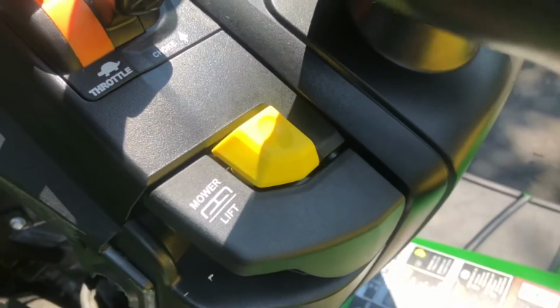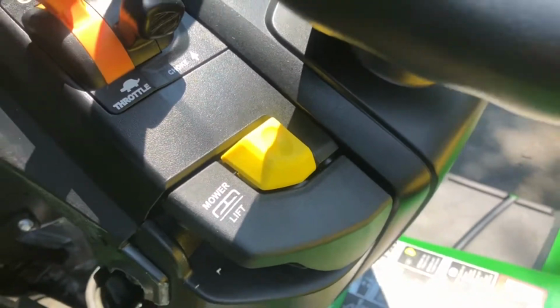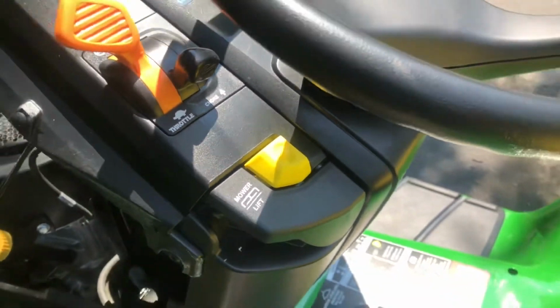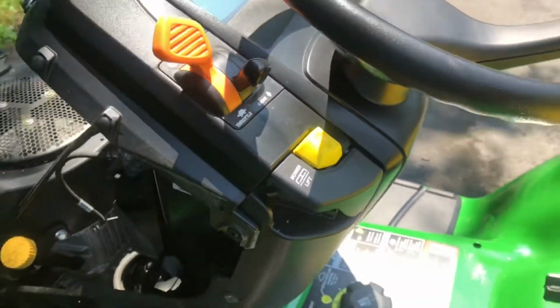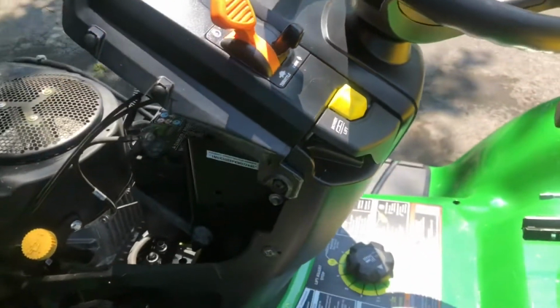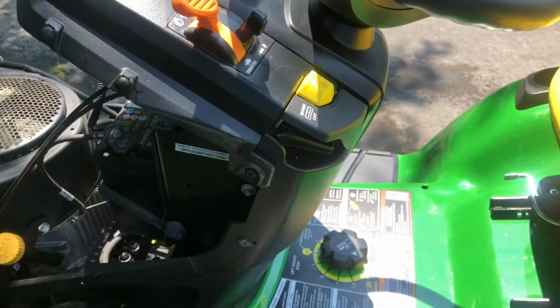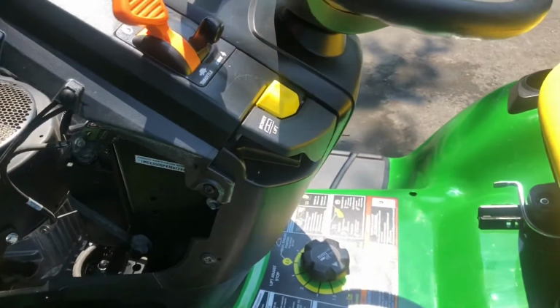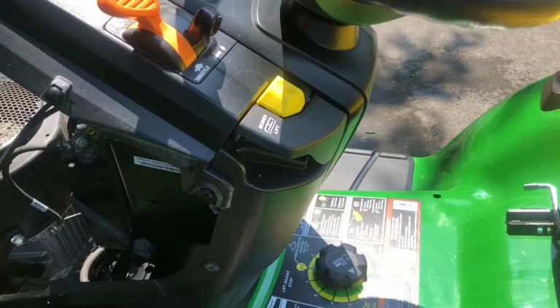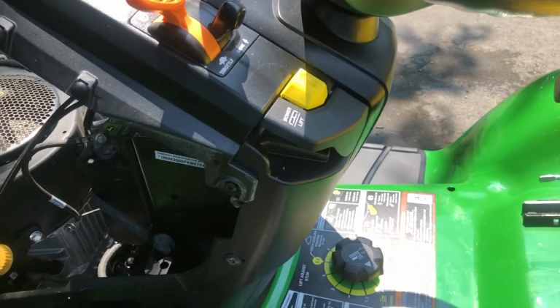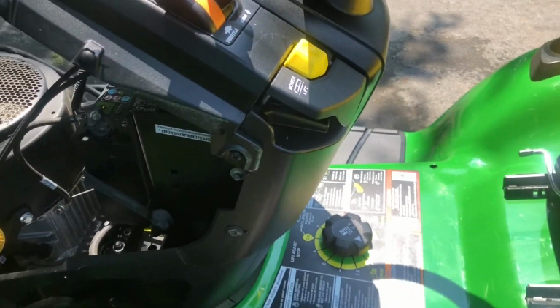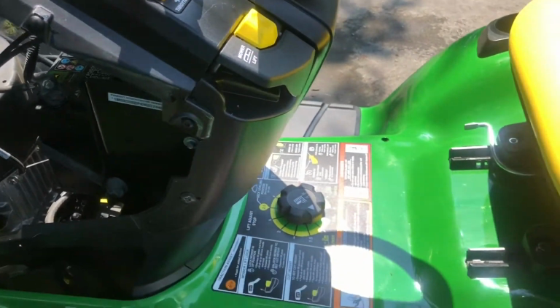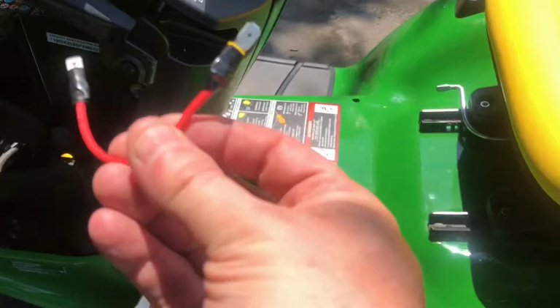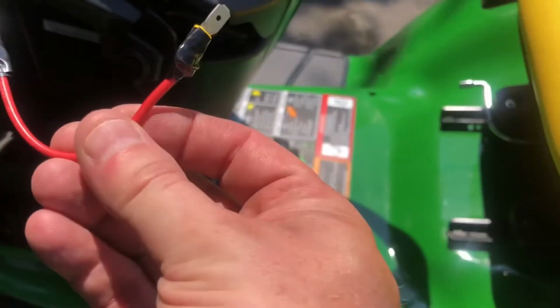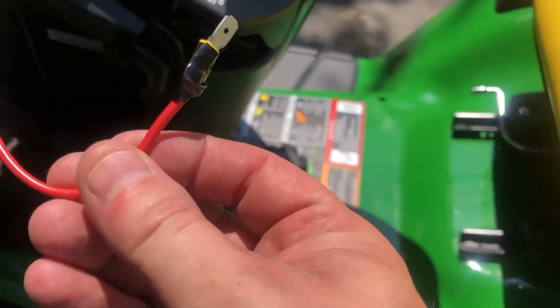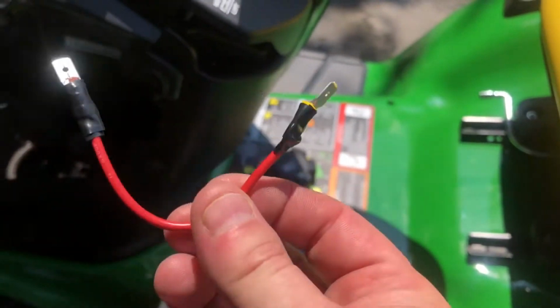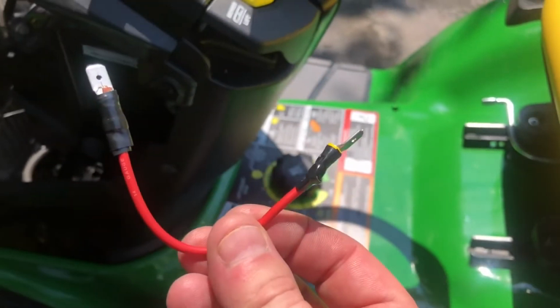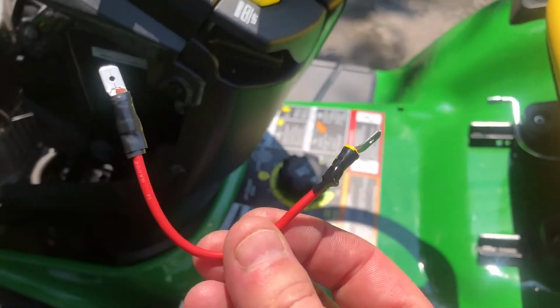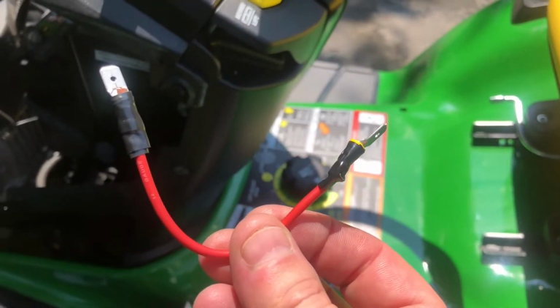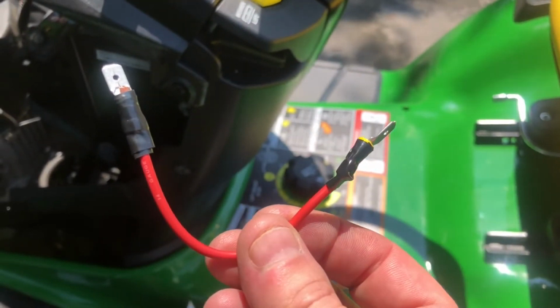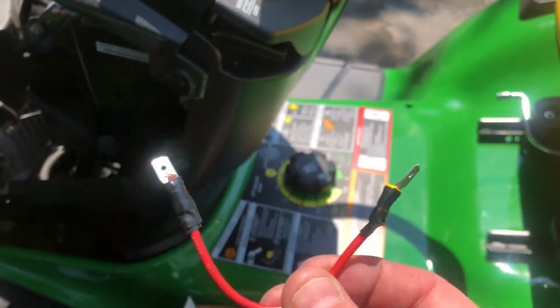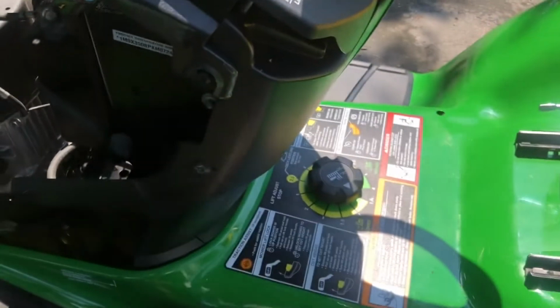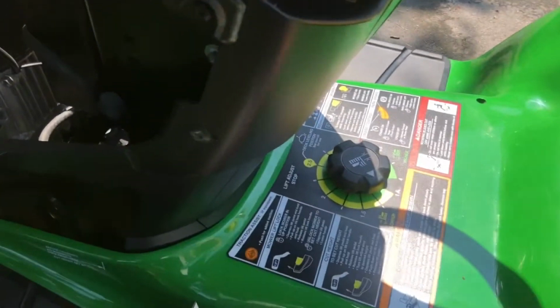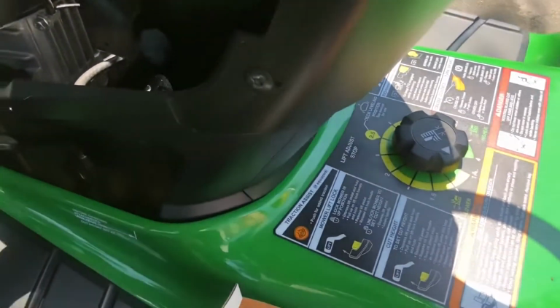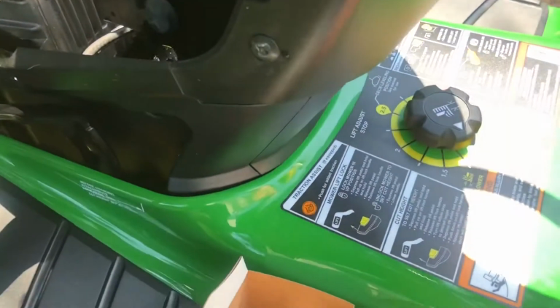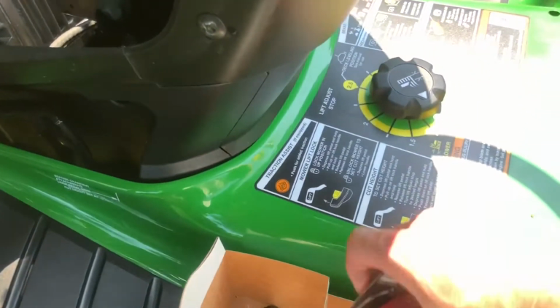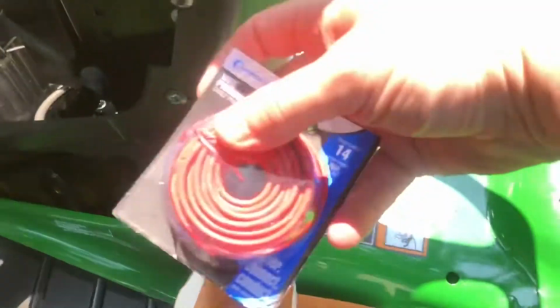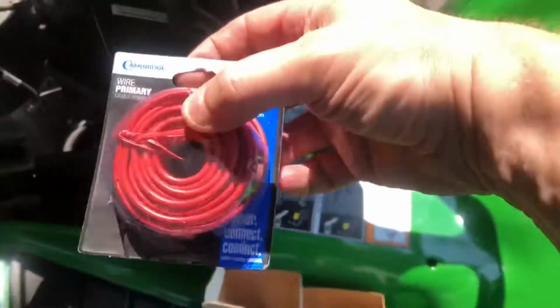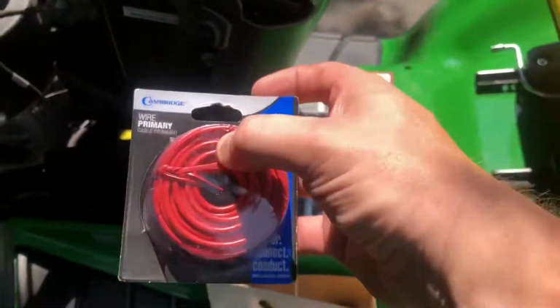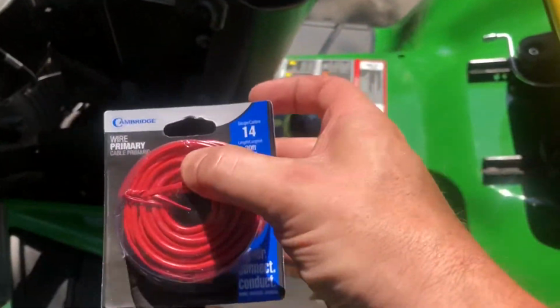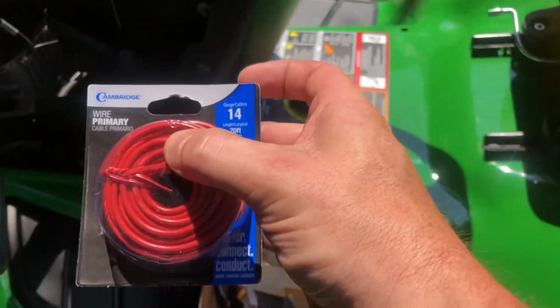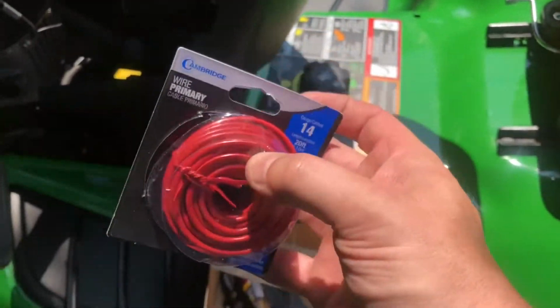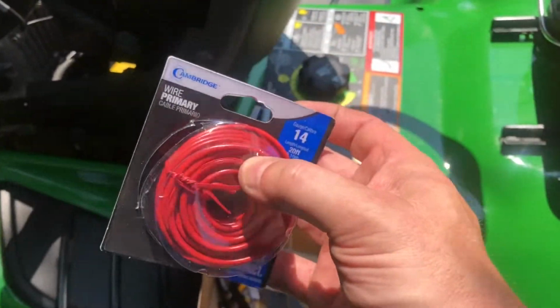X350 John Deere — disabling the reverse button. You will need to make a jumper. I have no idea how to do it but it's very, very easy. I went to my local hardware tractor store and got some 14 gauge wire.